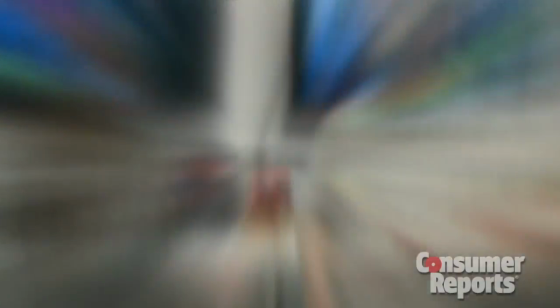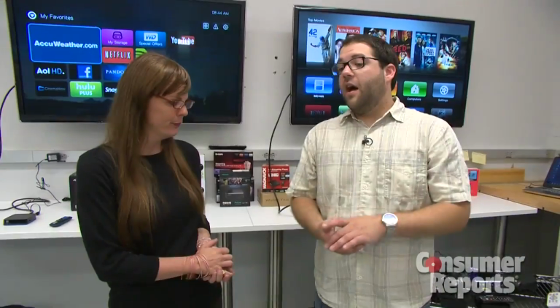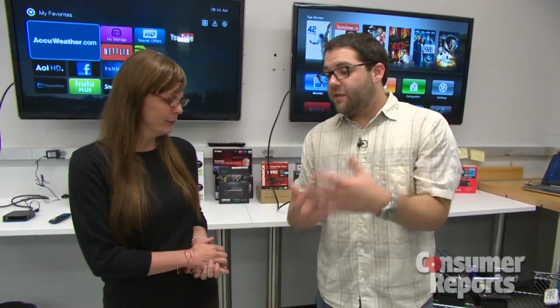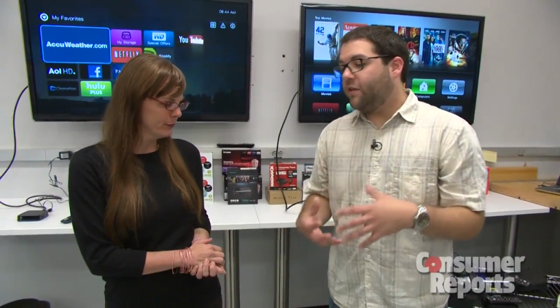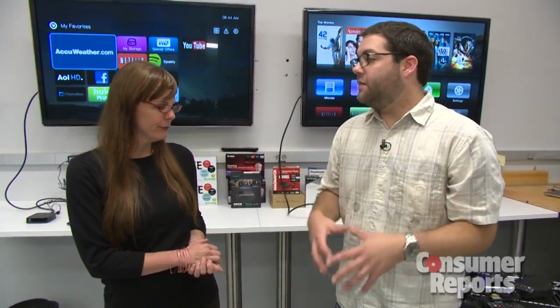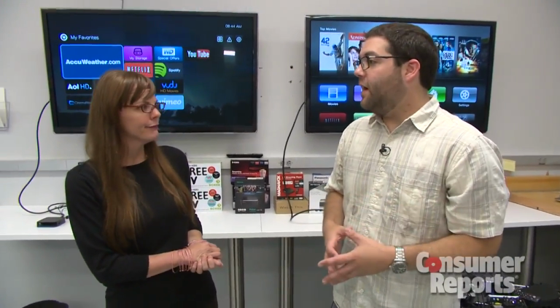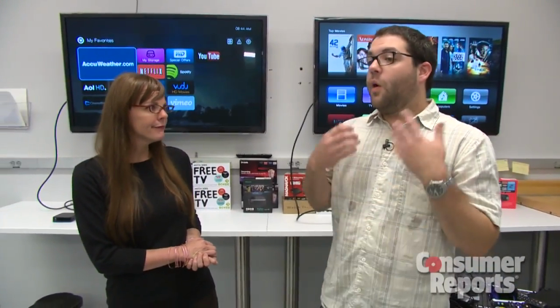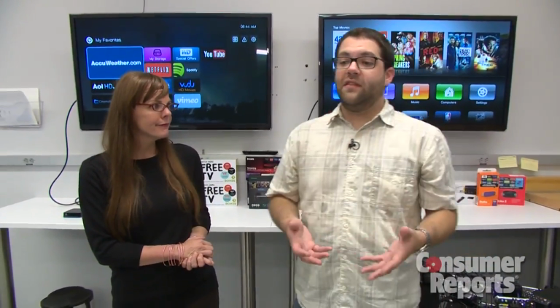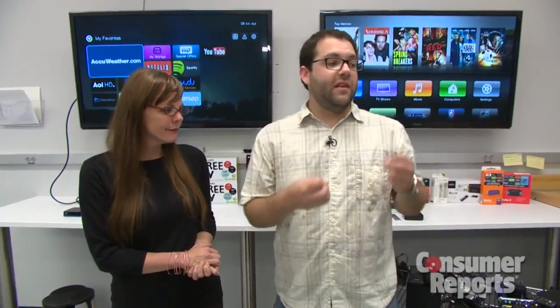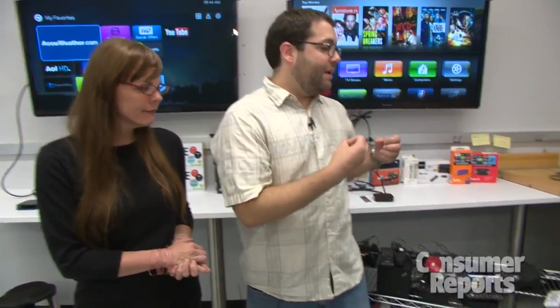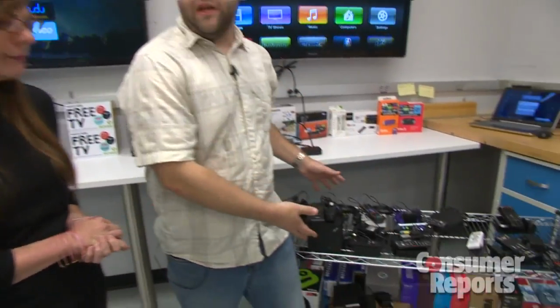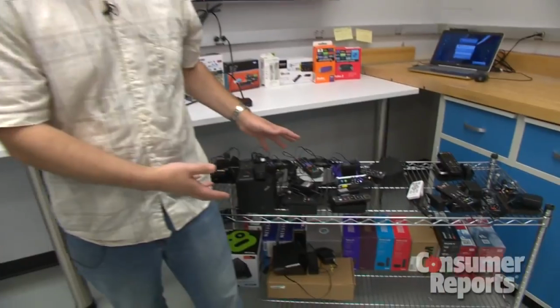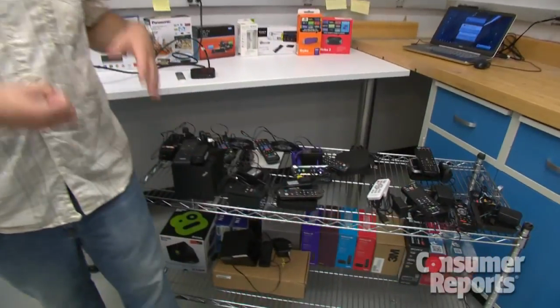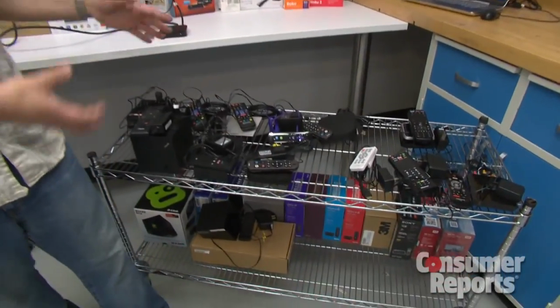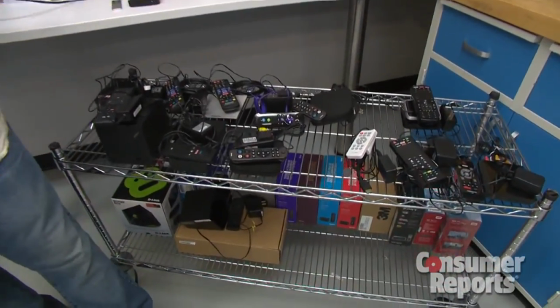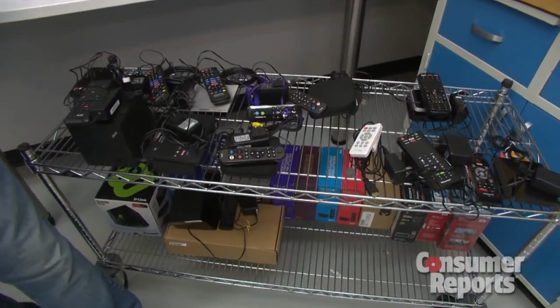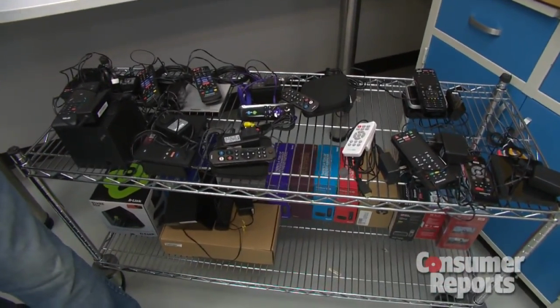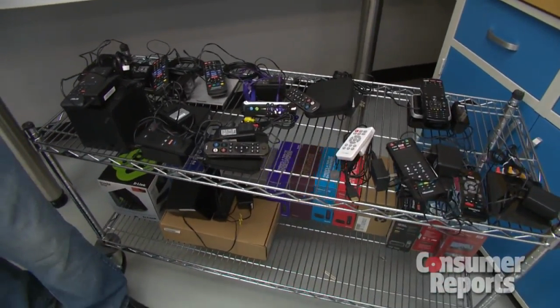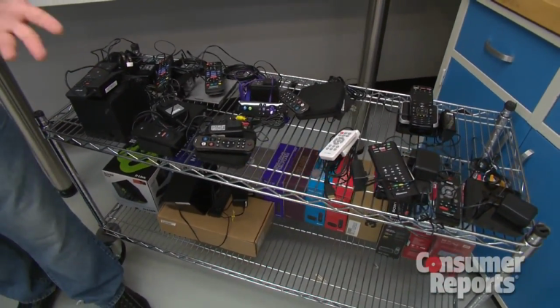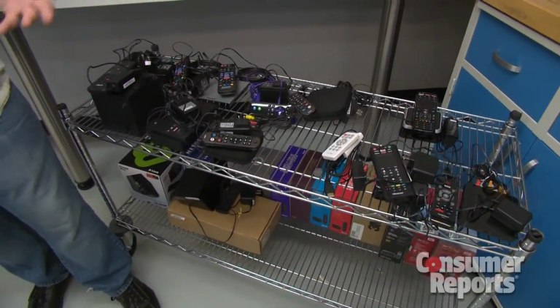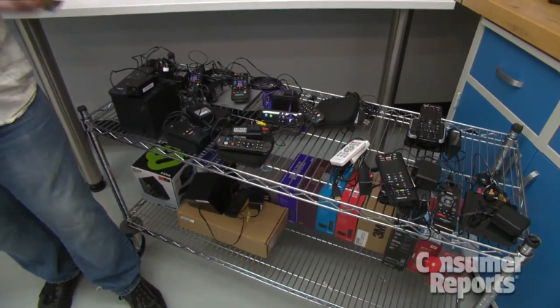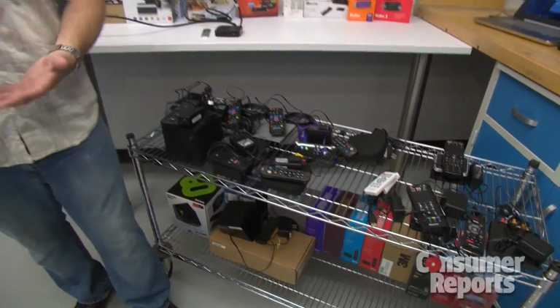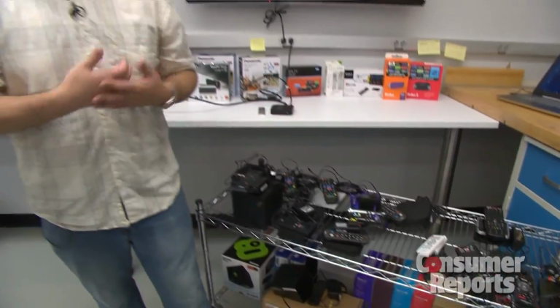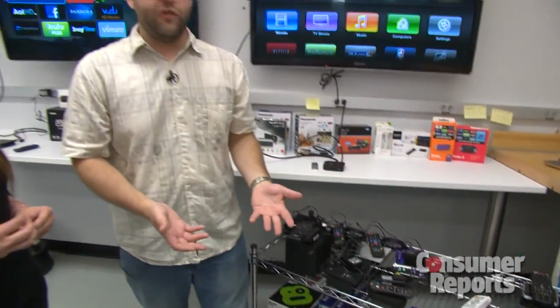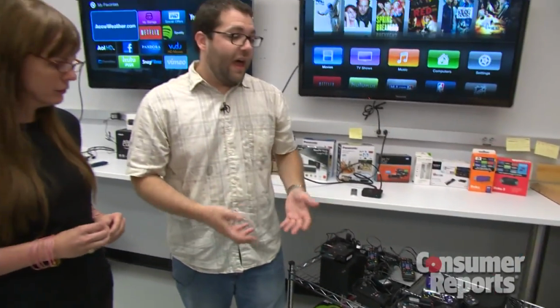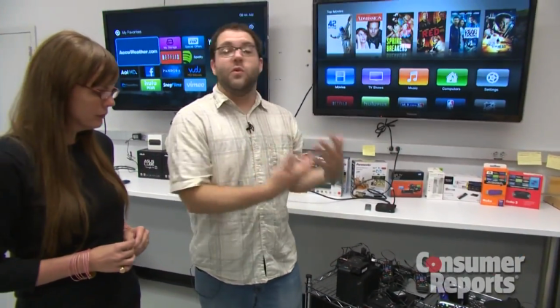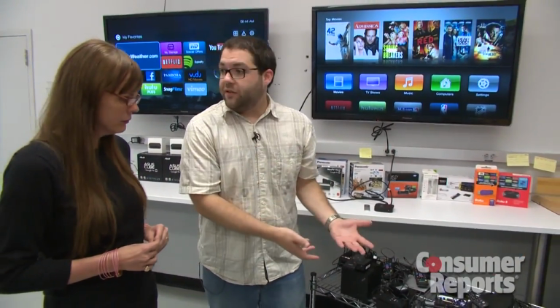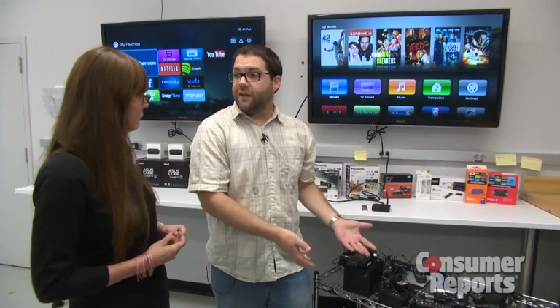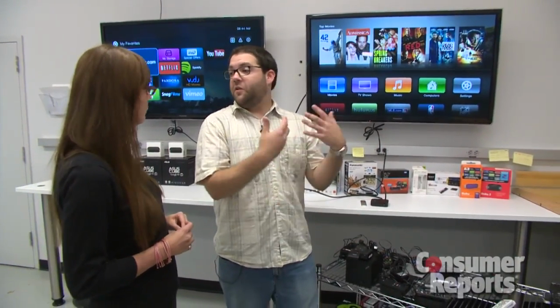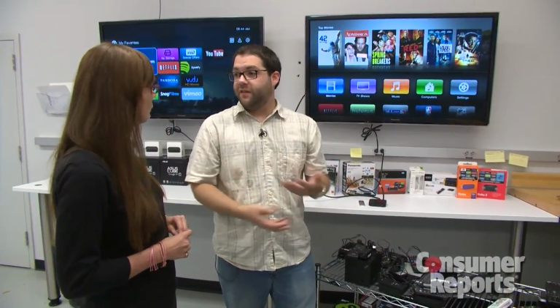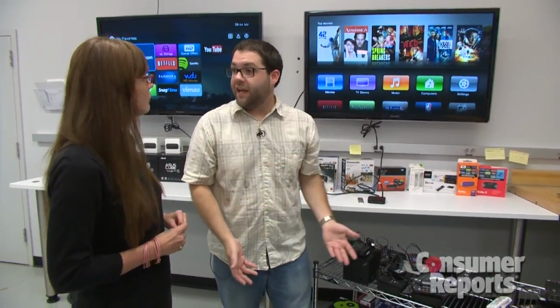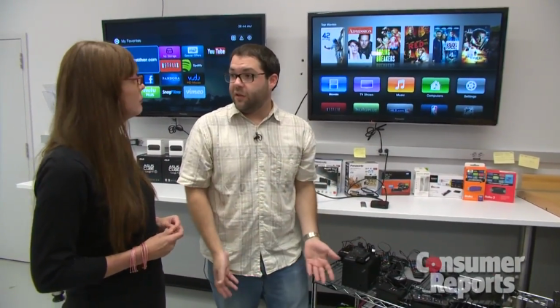Sure. The first thing that actually took place in this lab, we tested the streaming media players. These boxes are meant to put on your older legacy type of TV that doesn't have the smart features, when you want to watch Netflix and you don't have any device that can actually do that.